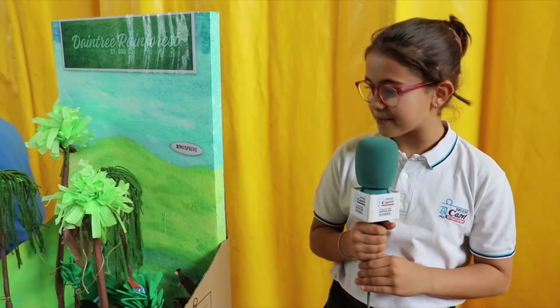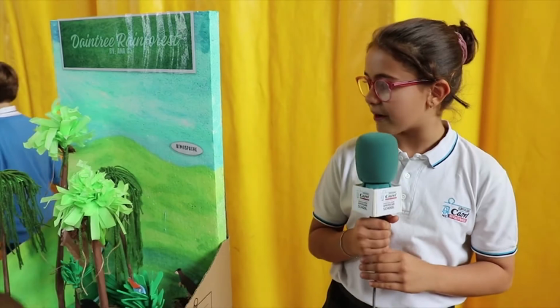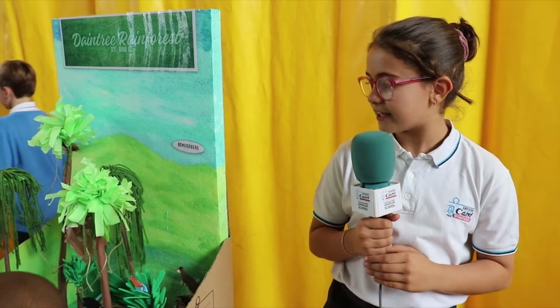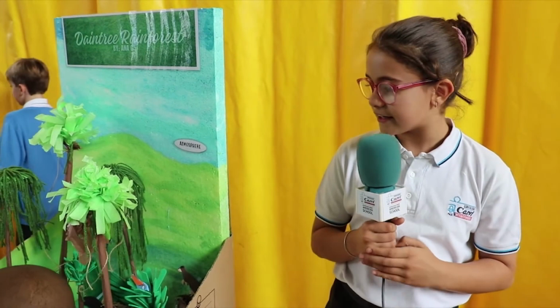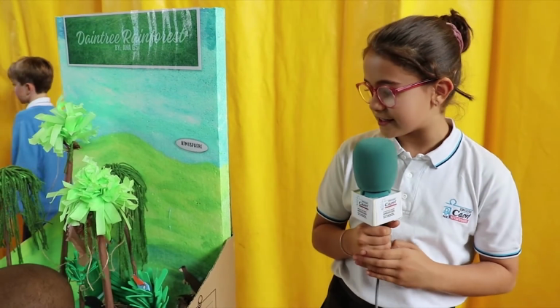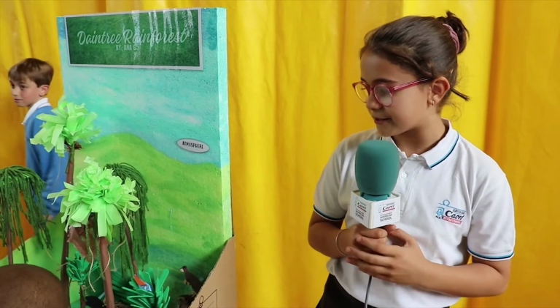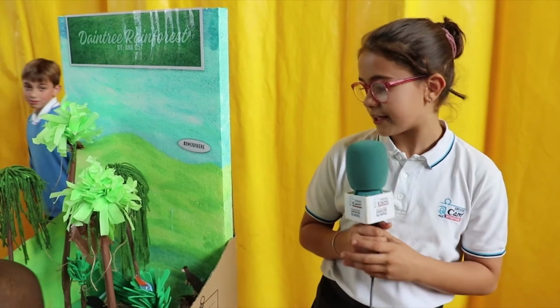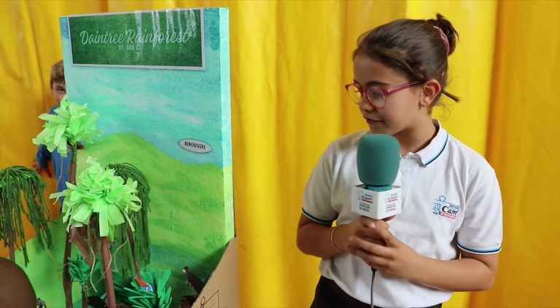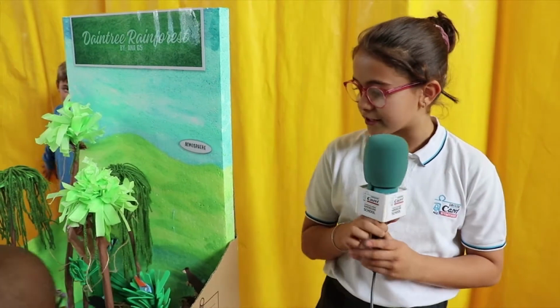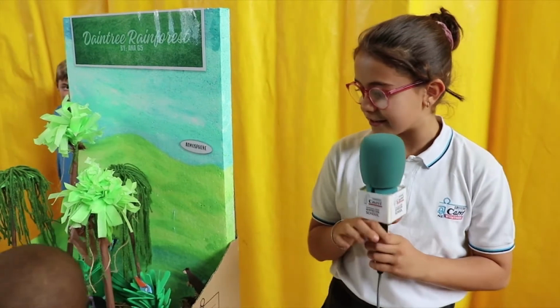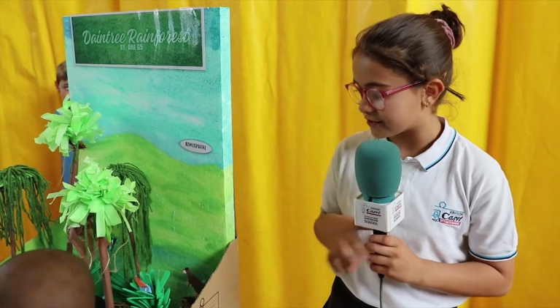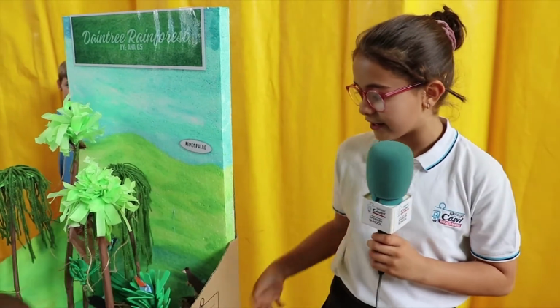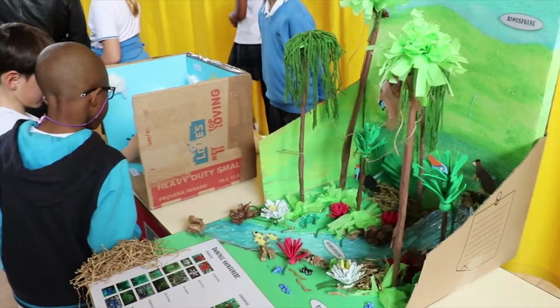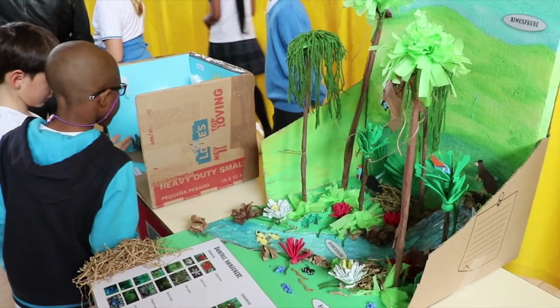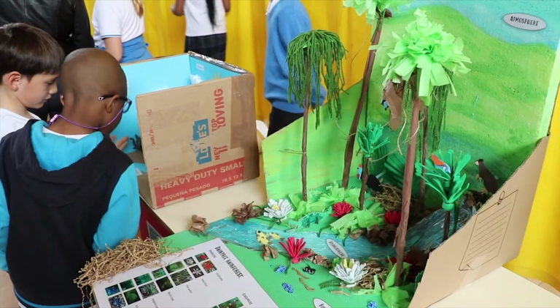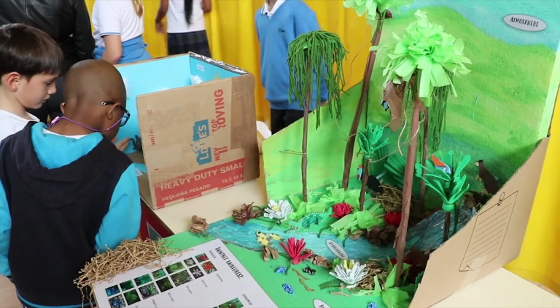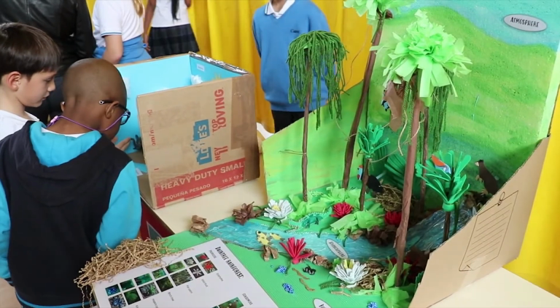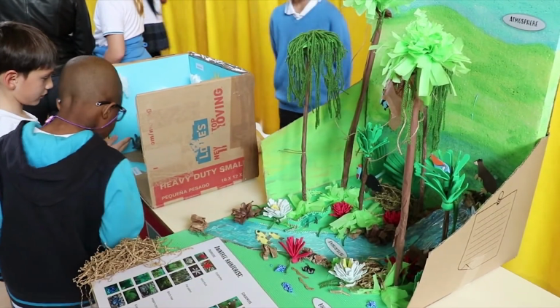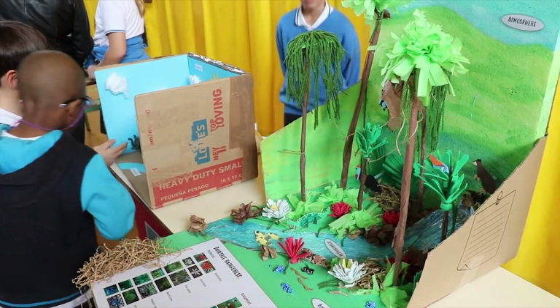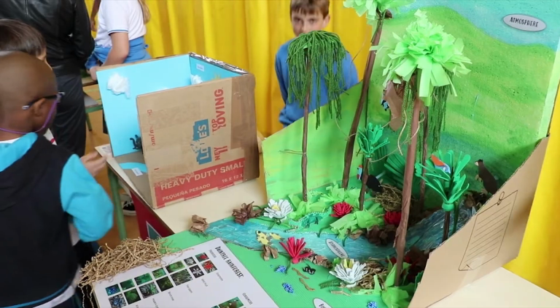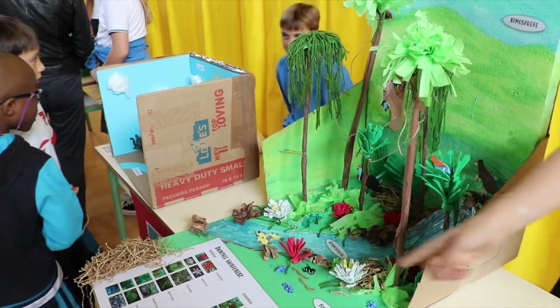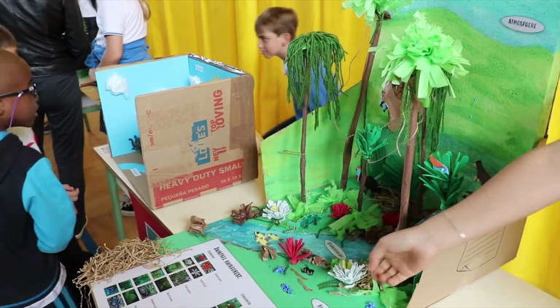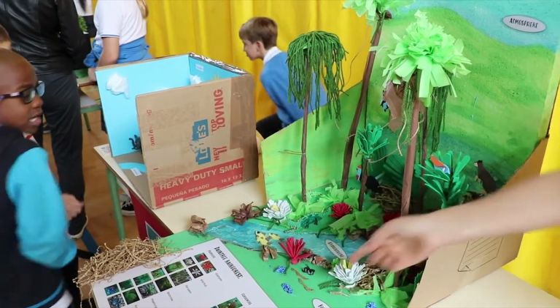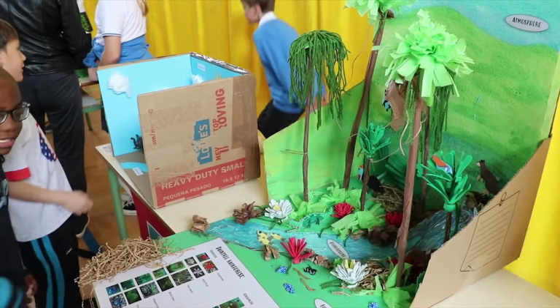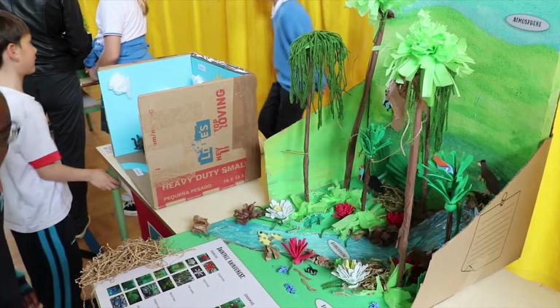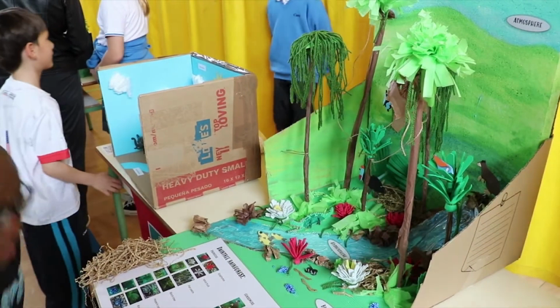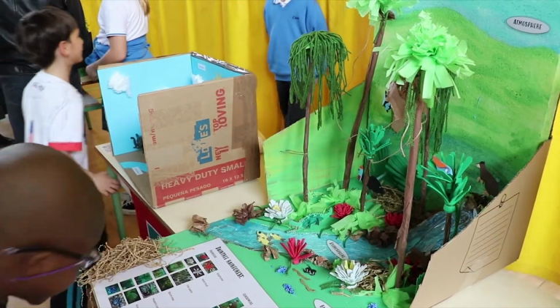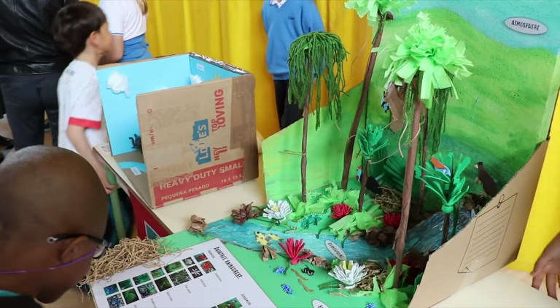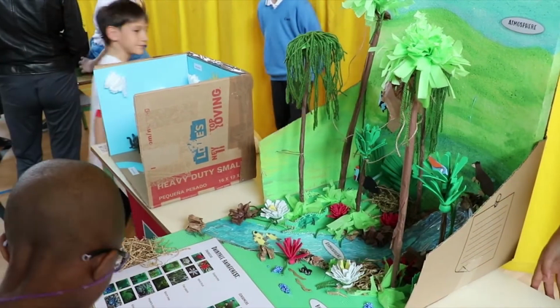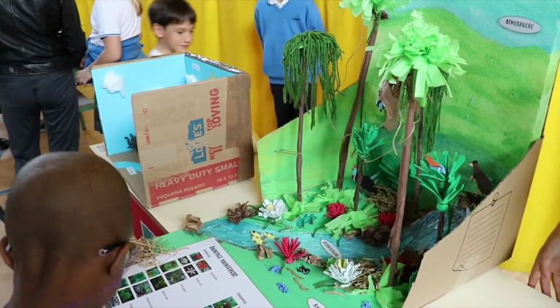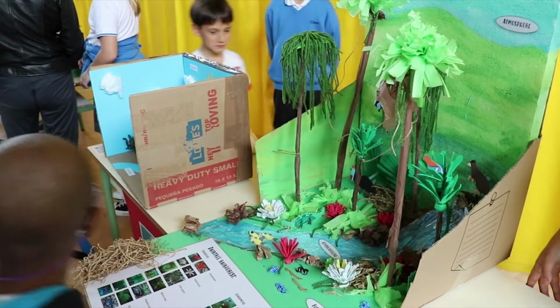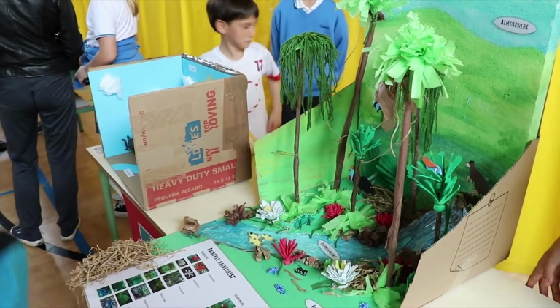This is my project and it's about the danger forest in Australia. It has a lot of animals that you can only see in this part of the world.